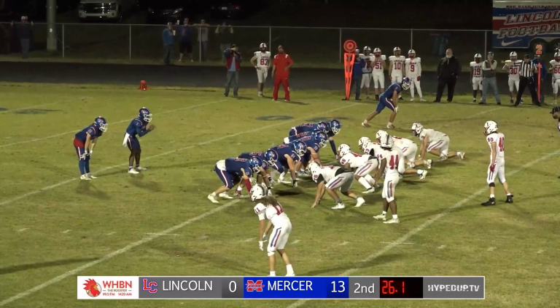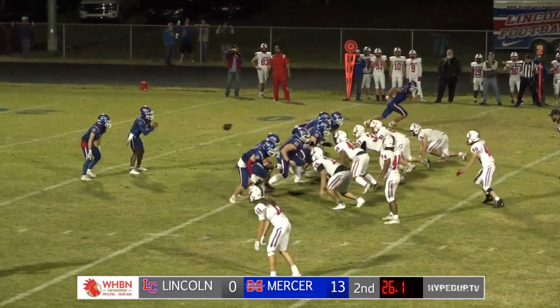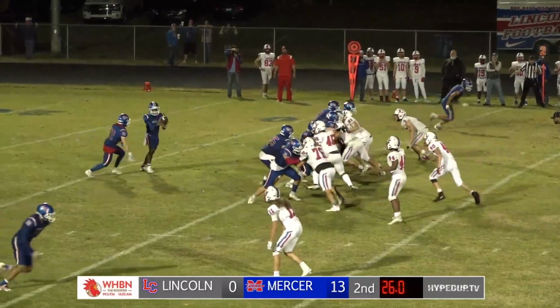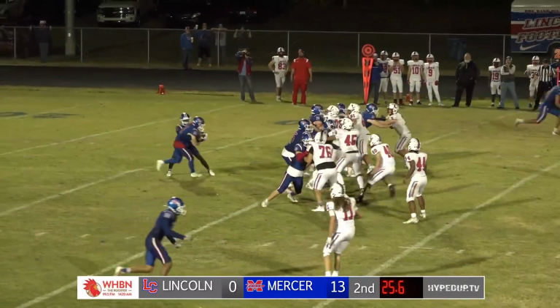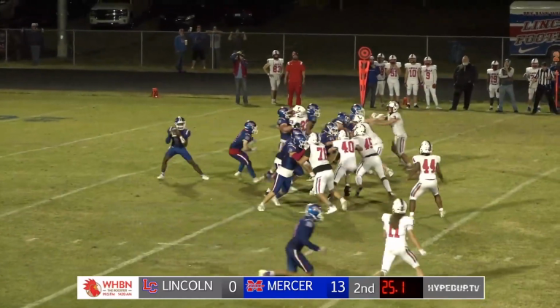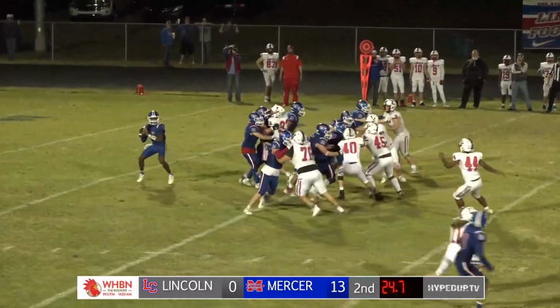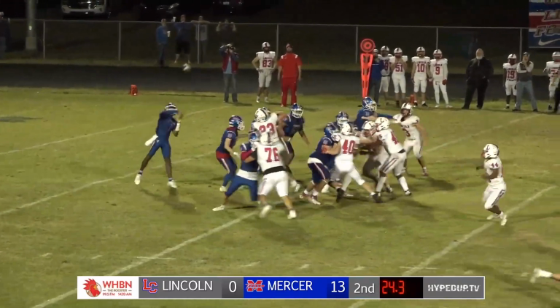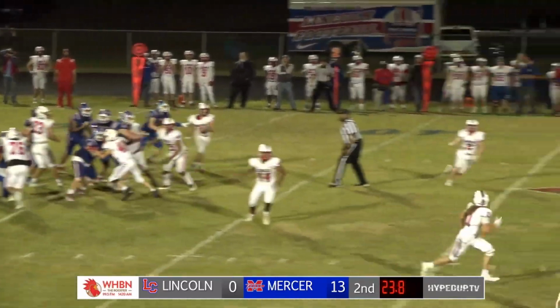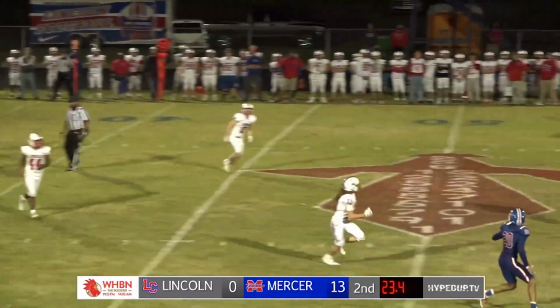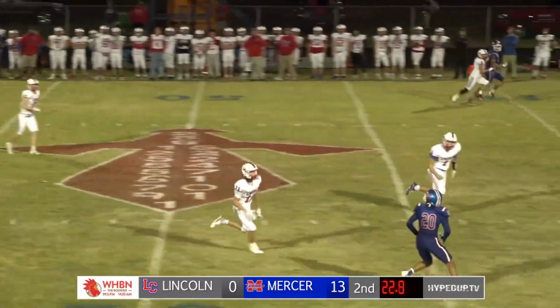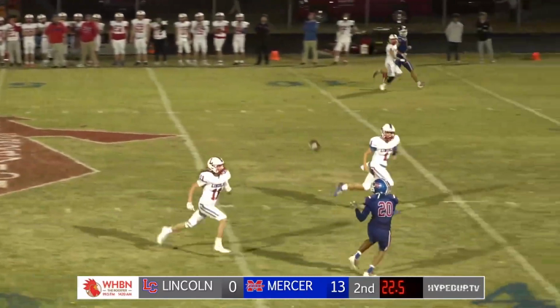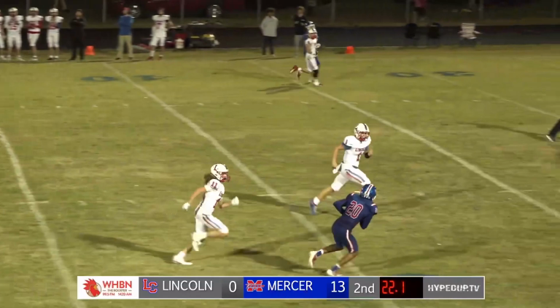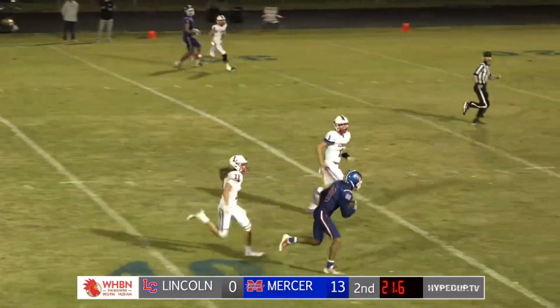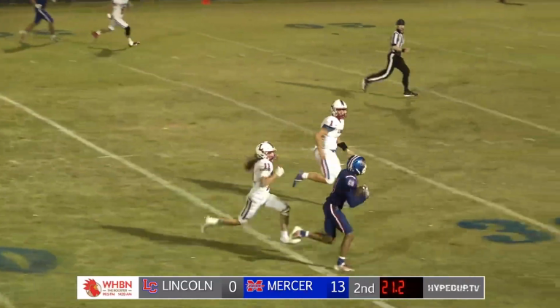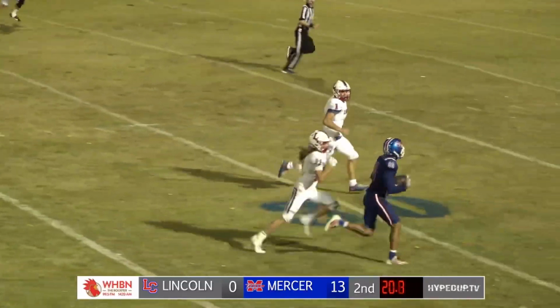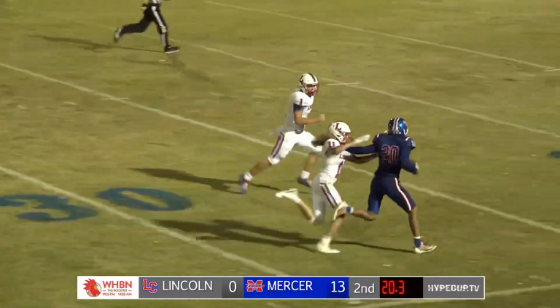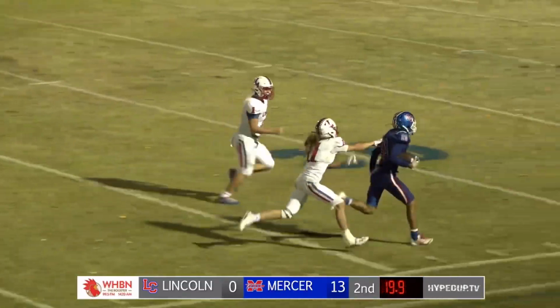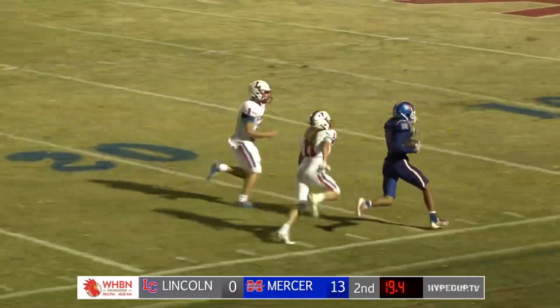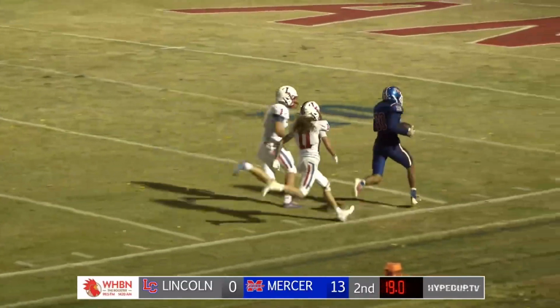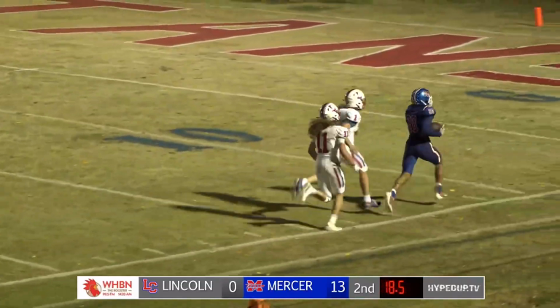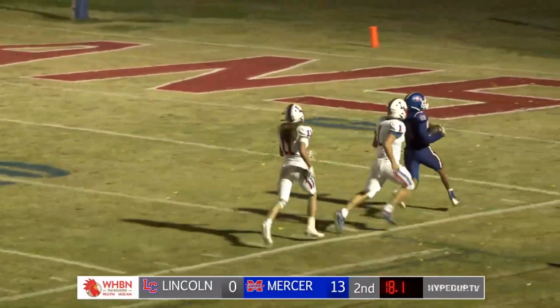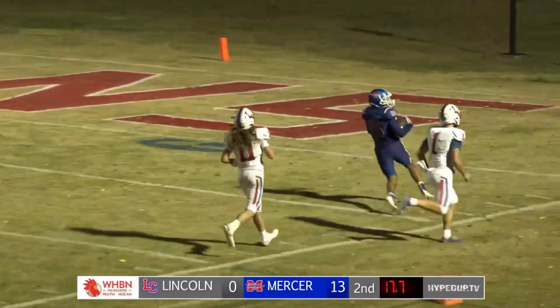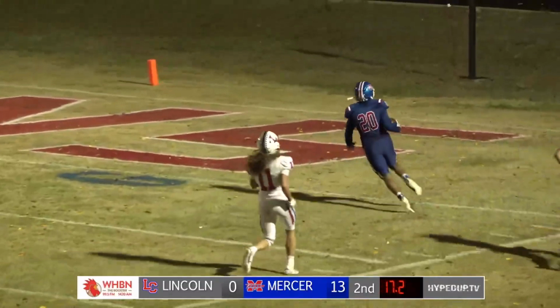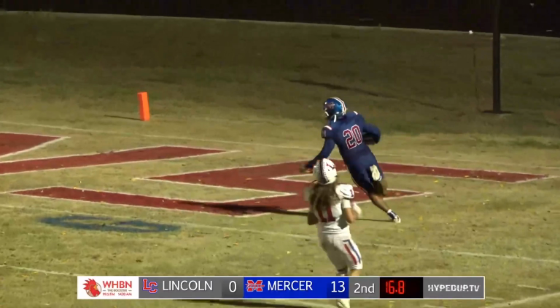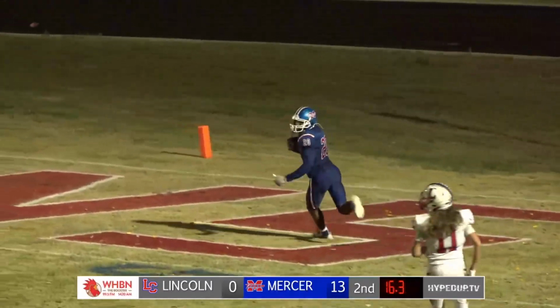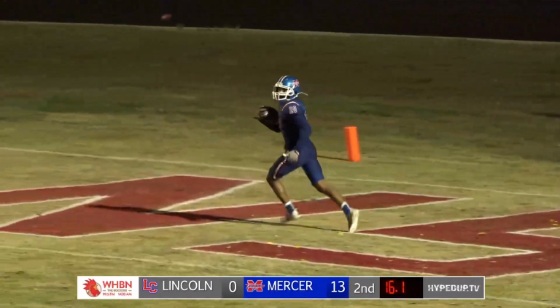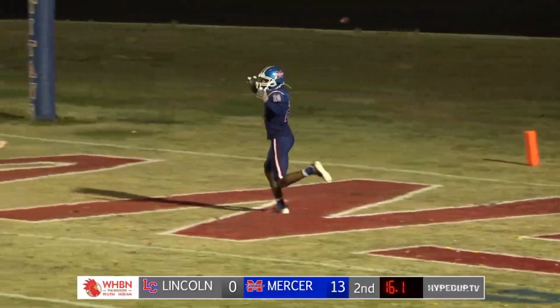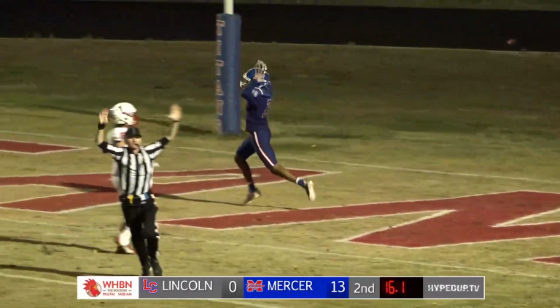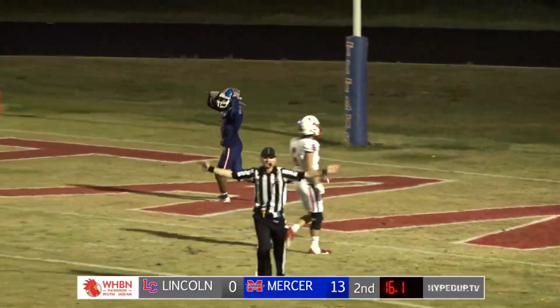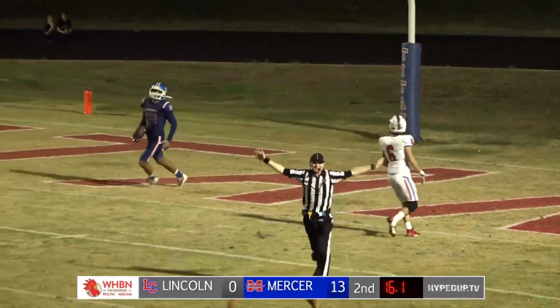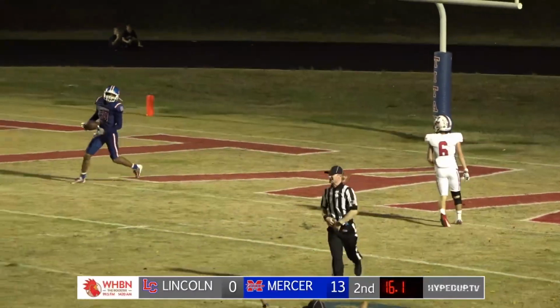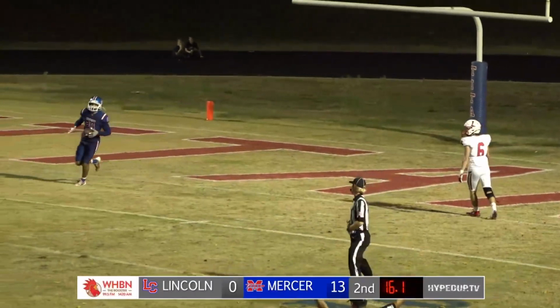Two tights, two splits. Mays pump fake, got a receiver open. Cam Bottoms catches it at the 40, the 30, the 20 — breaks the tackle, down the sideline. Stepped out of bounds at the 18.